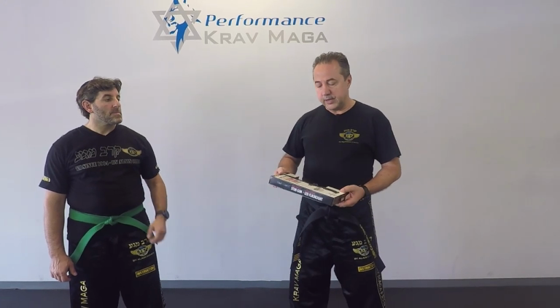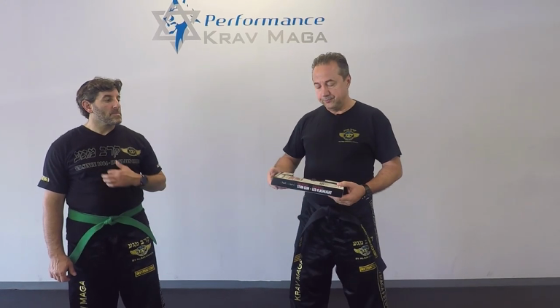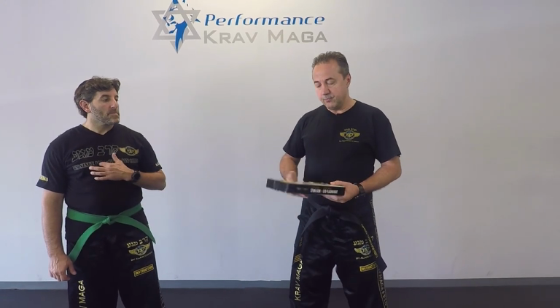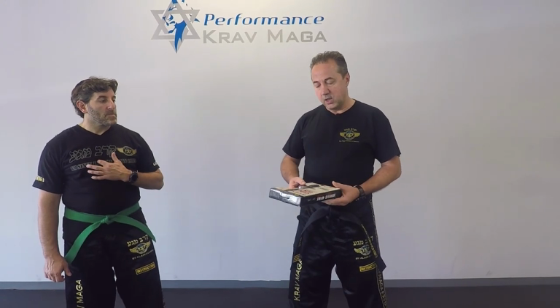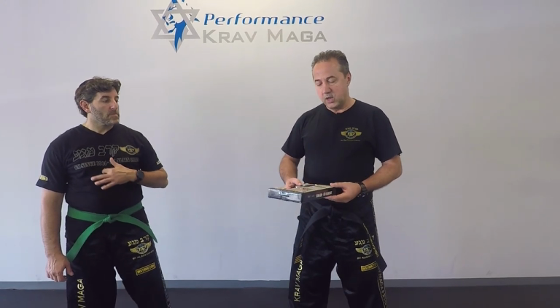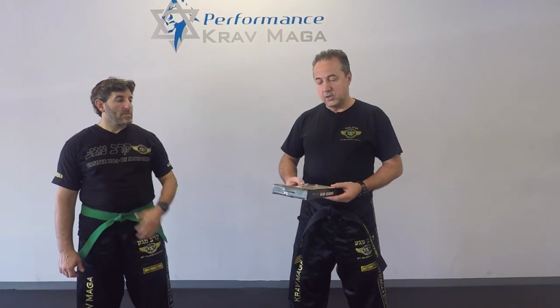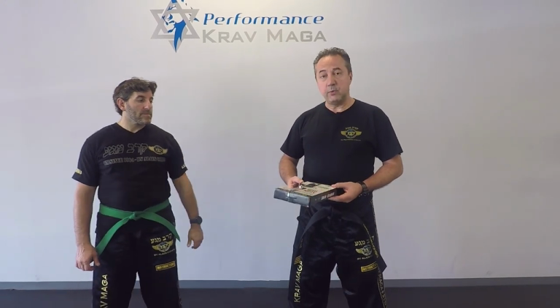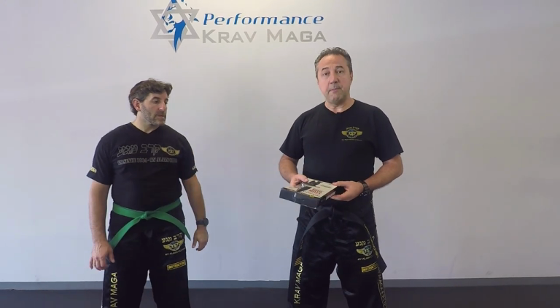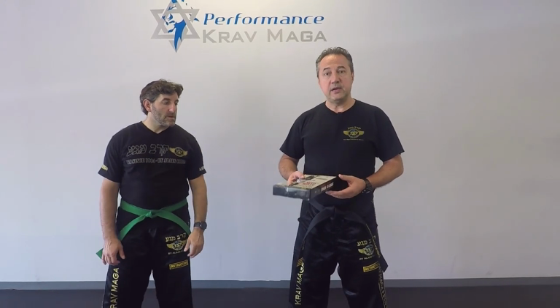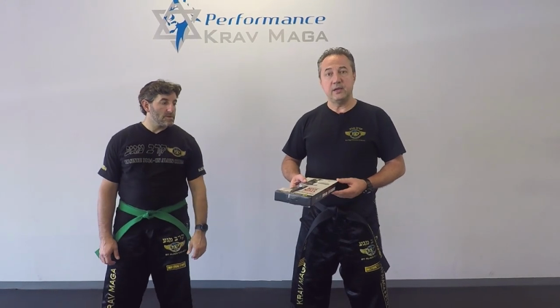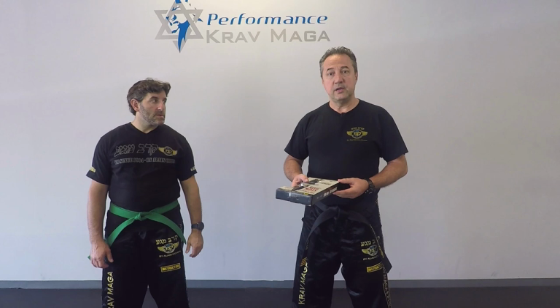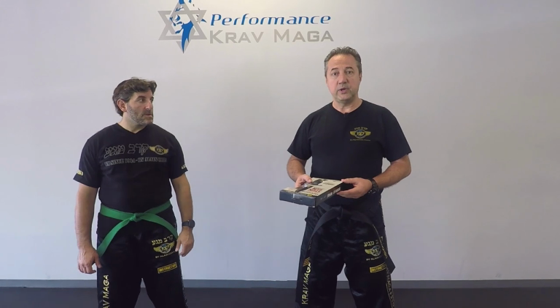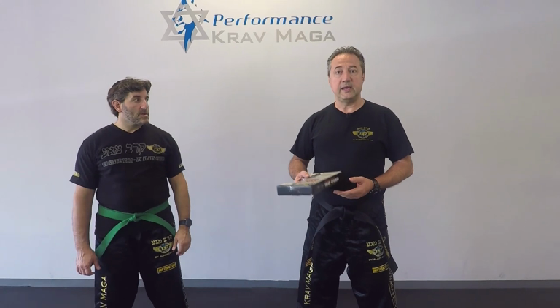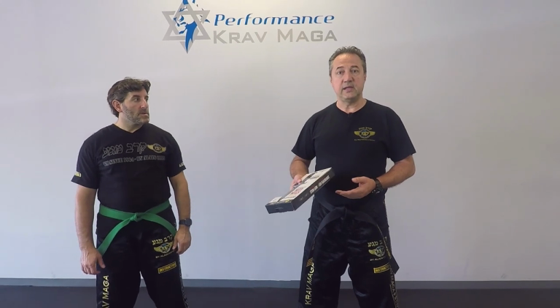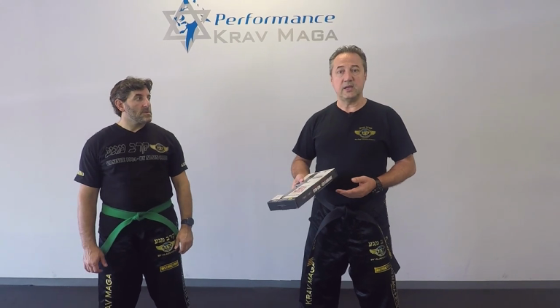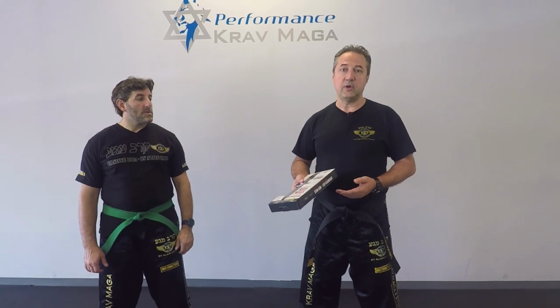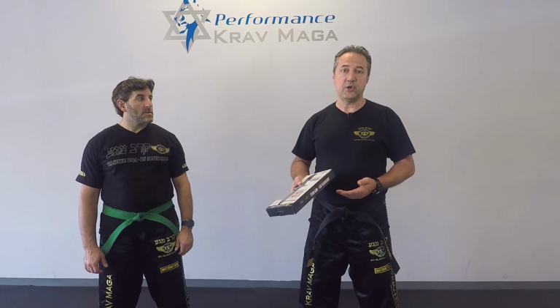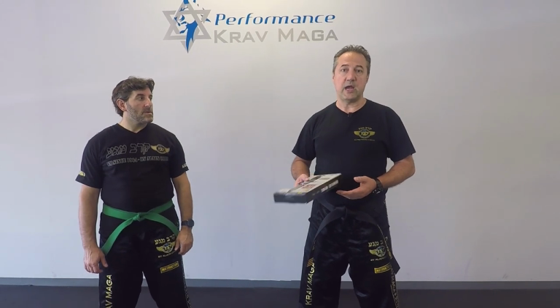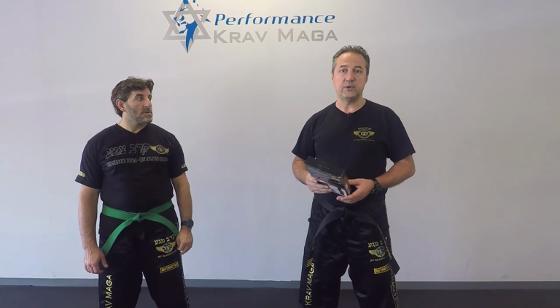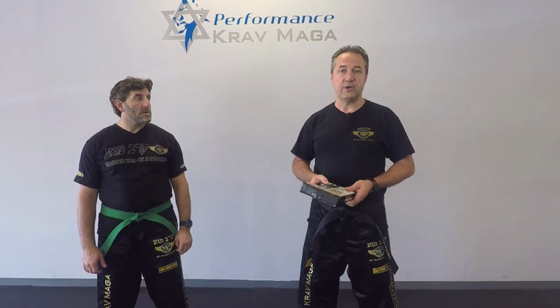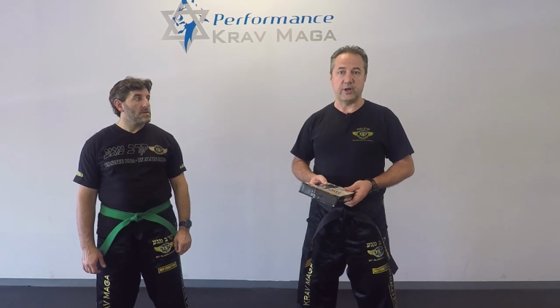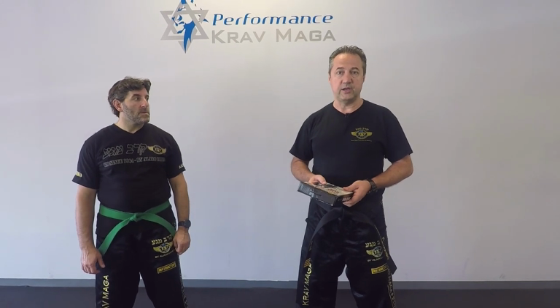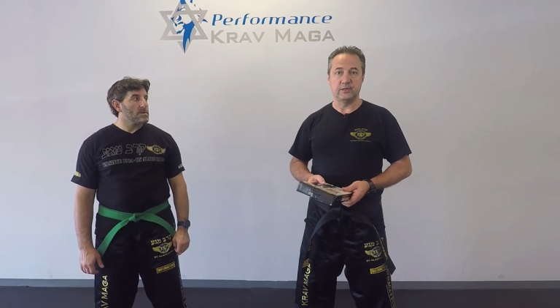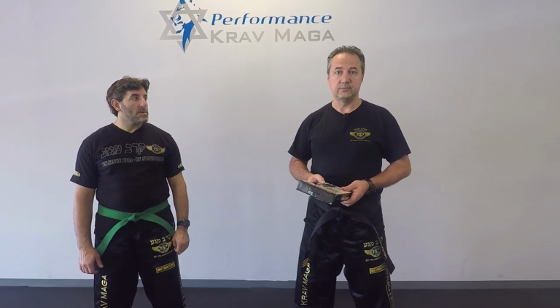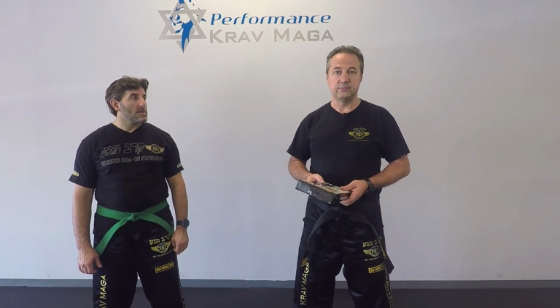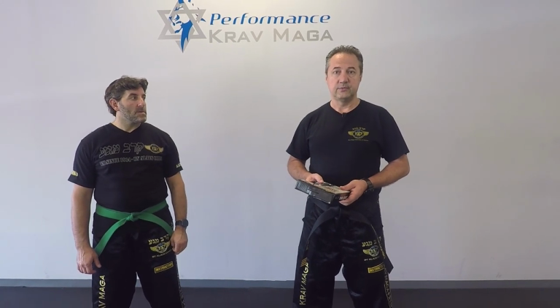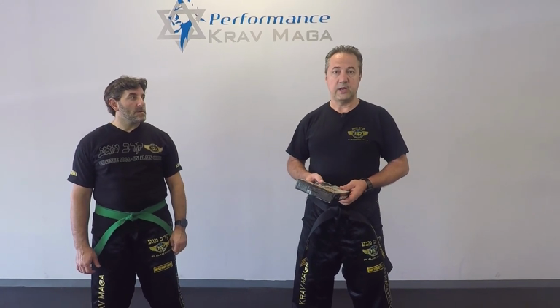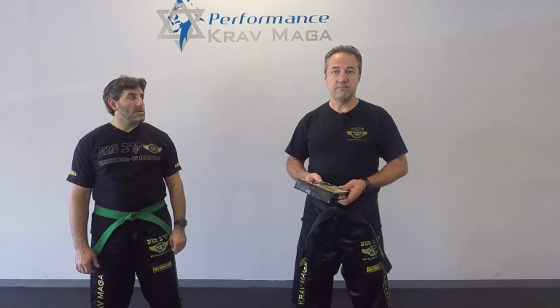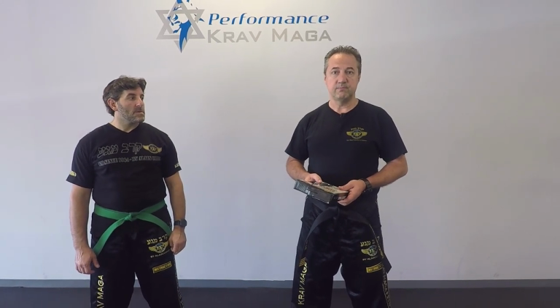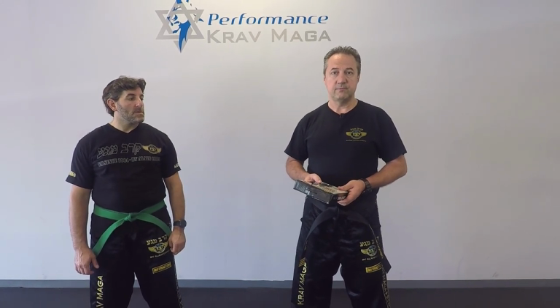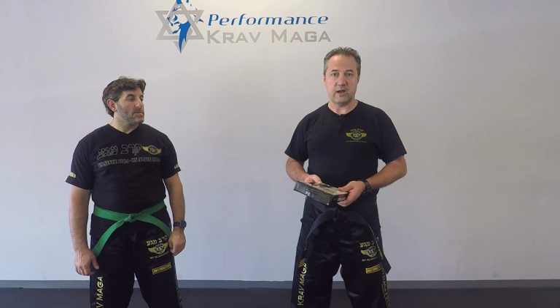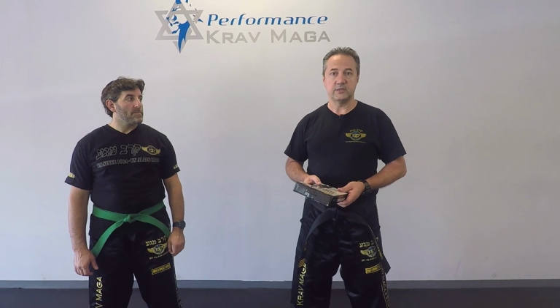When we come back we're going to get these and show you how we use it for training. Ready? Follow us.